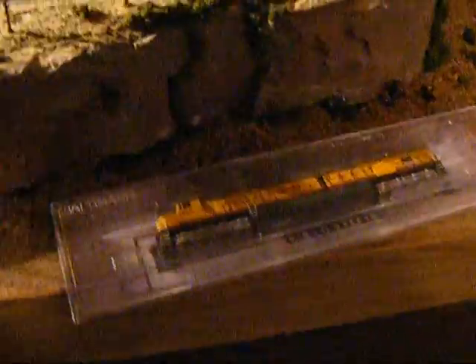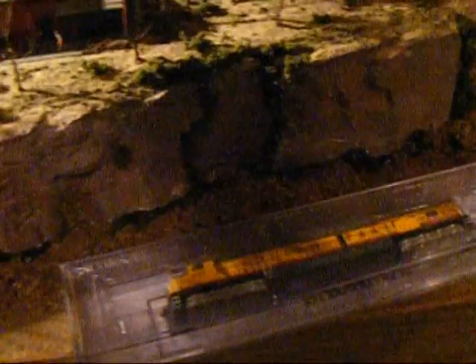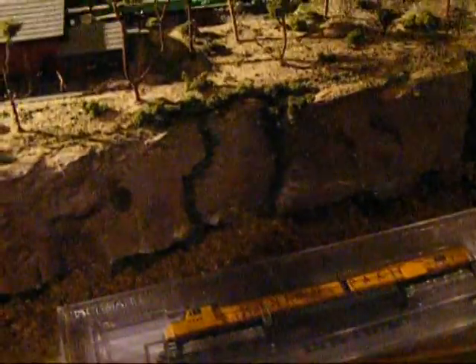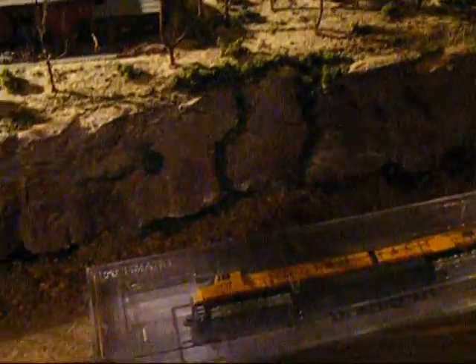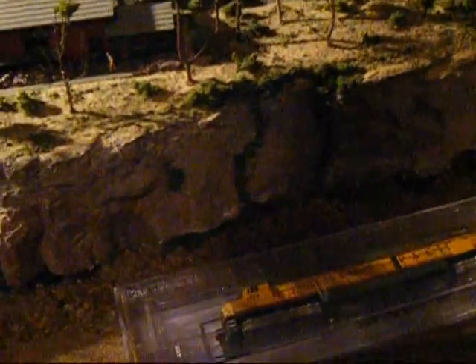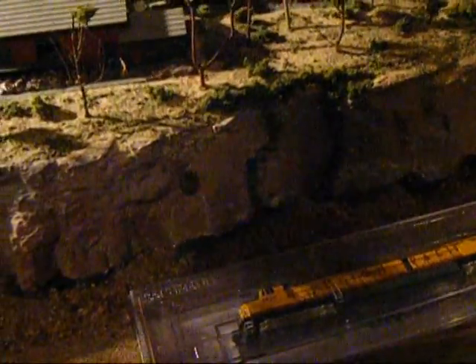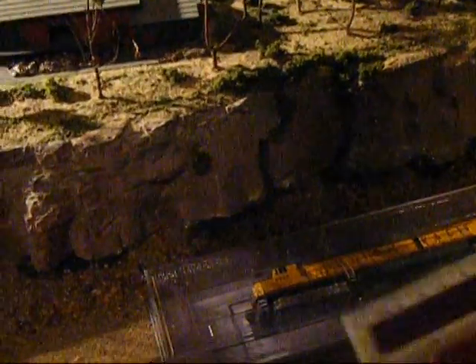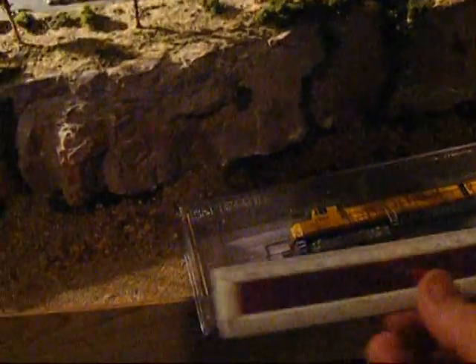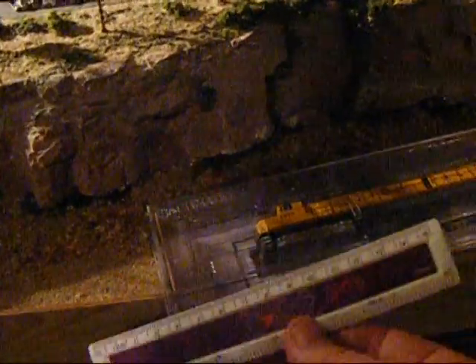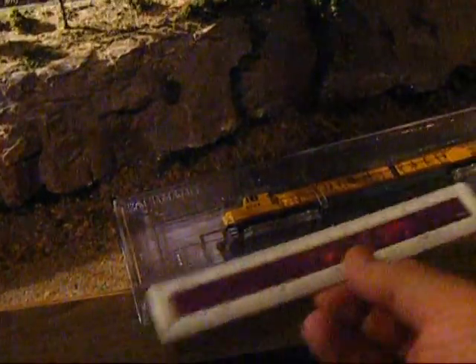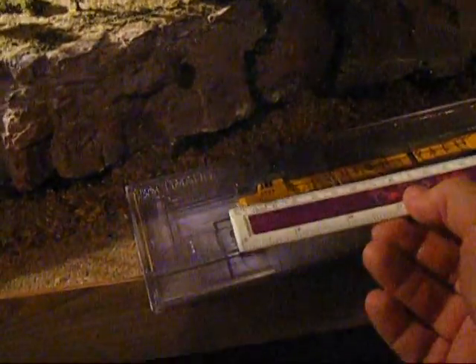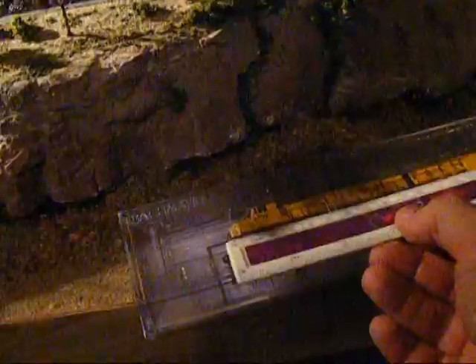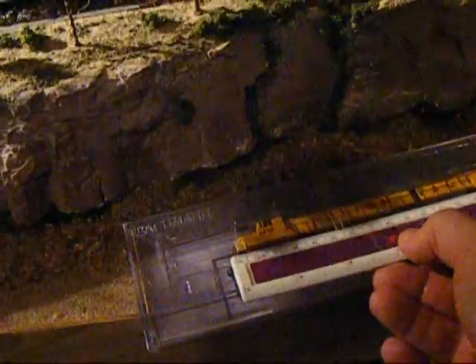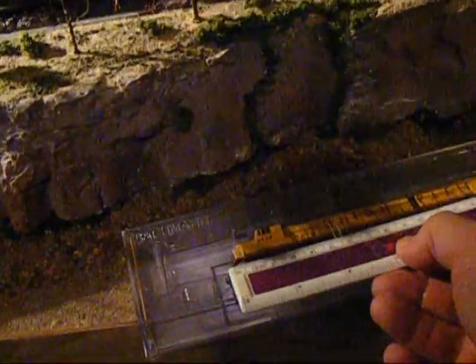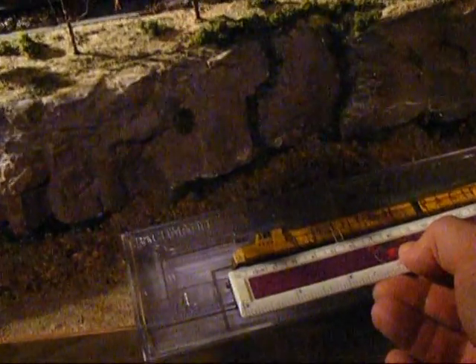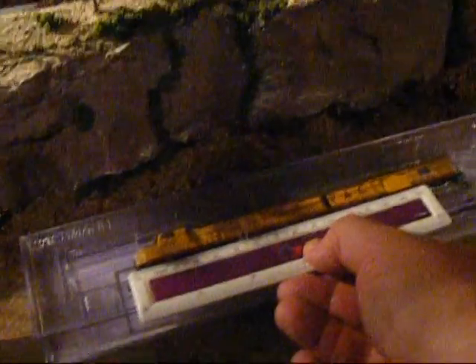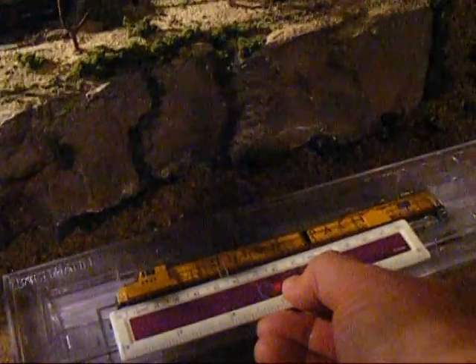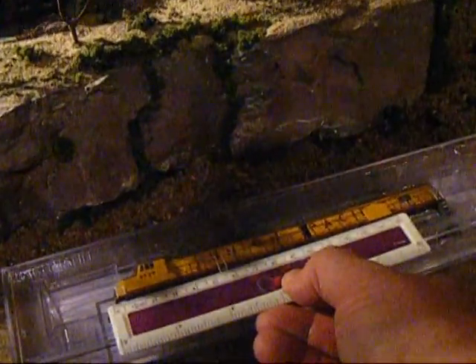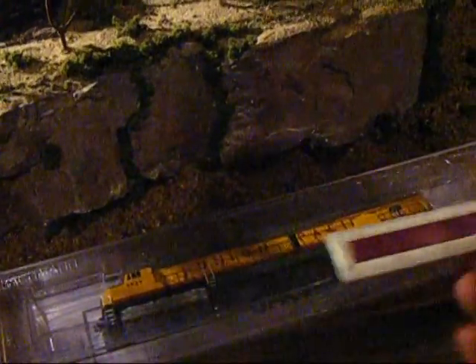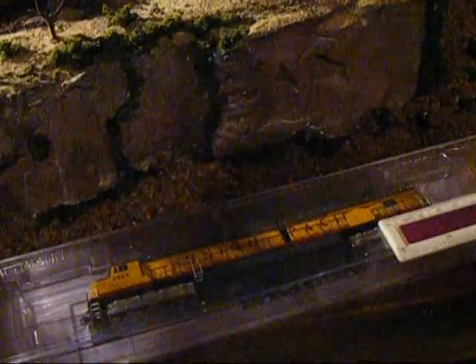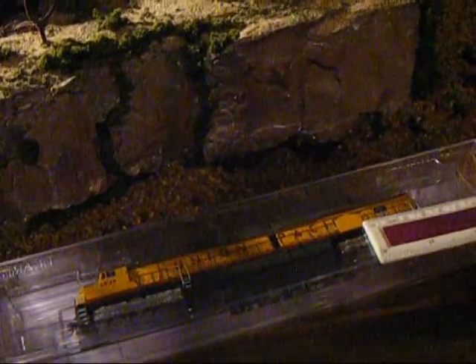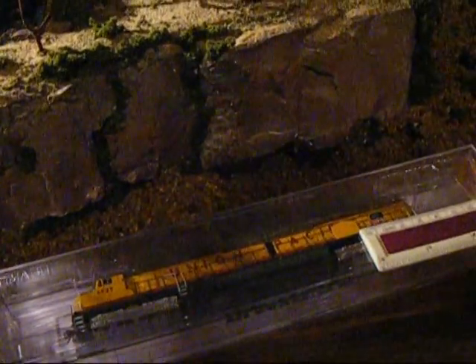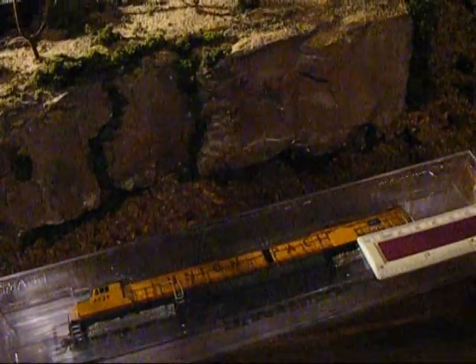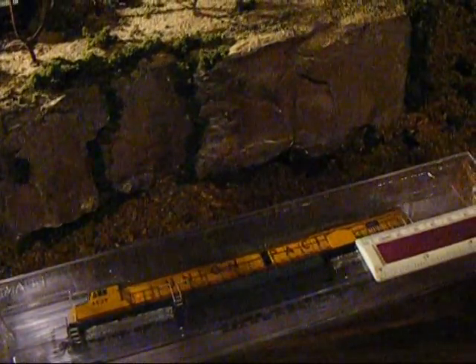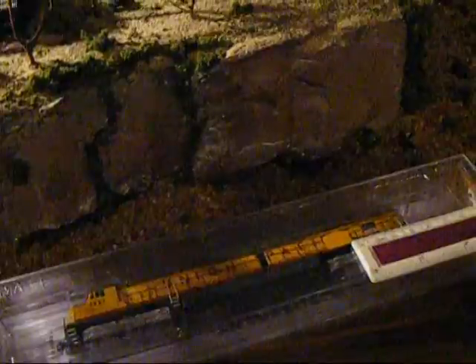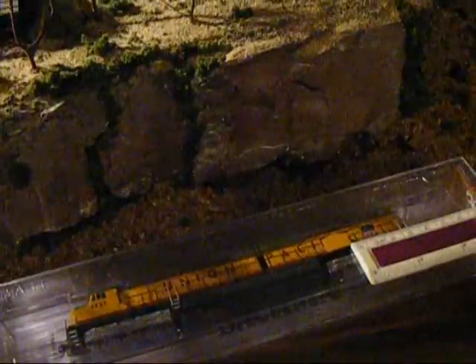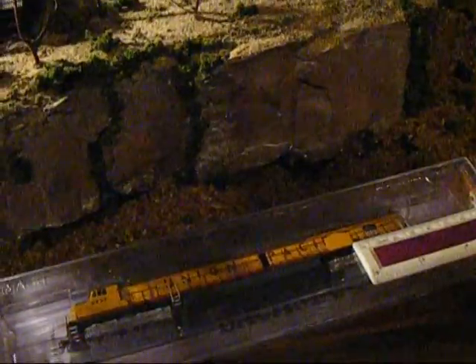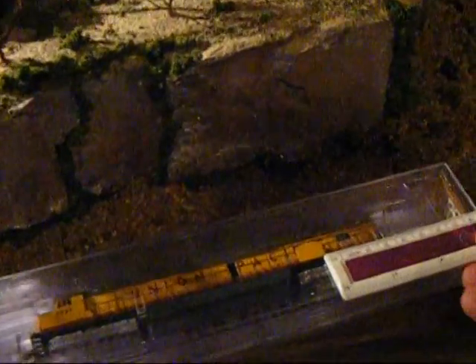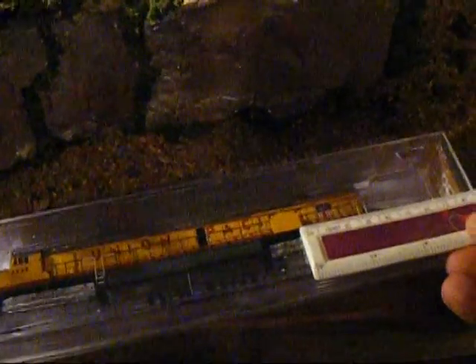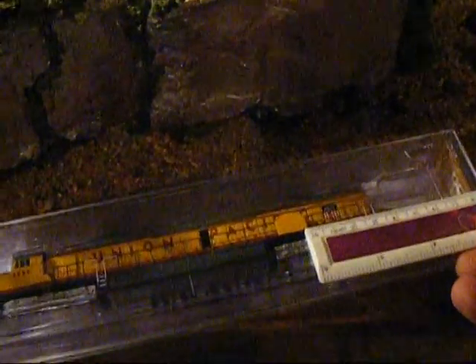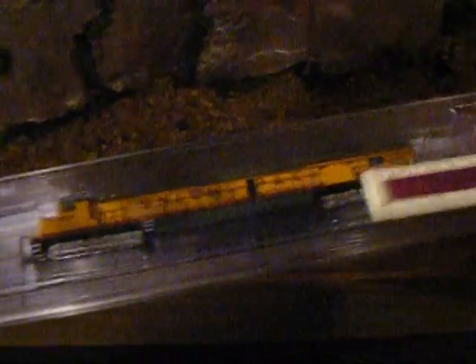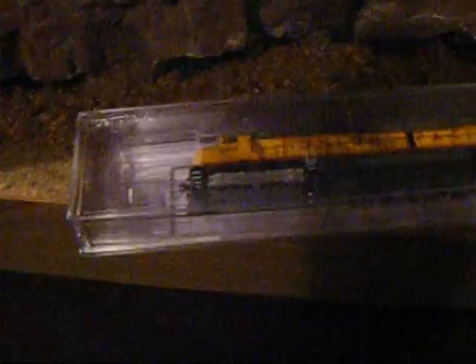Okay, so here it is at the layout. Now let's have a look. I've just got a small little ruler here — 15, 16, 17, 18 and a half centimeters long.